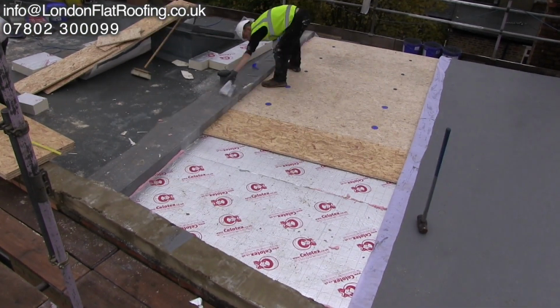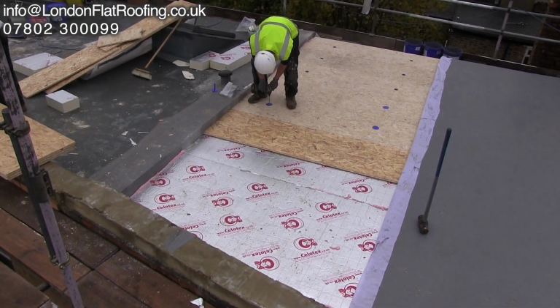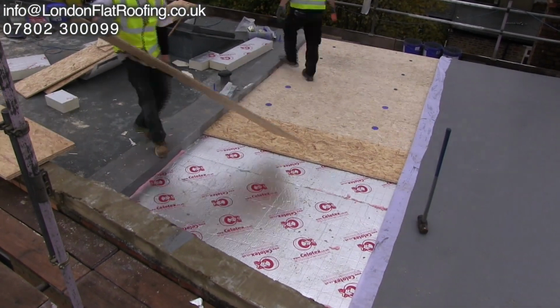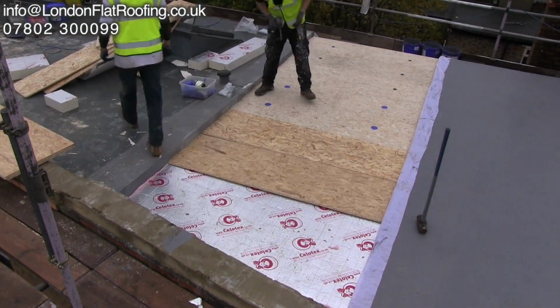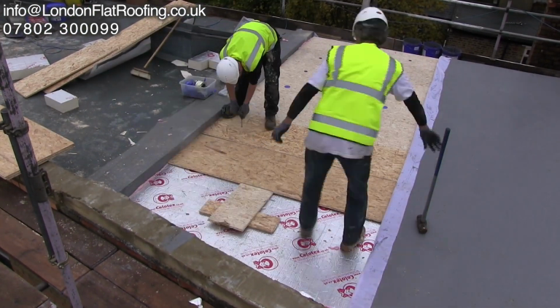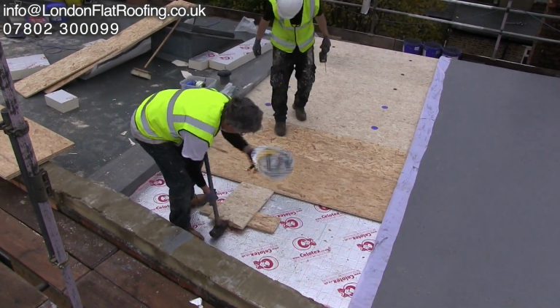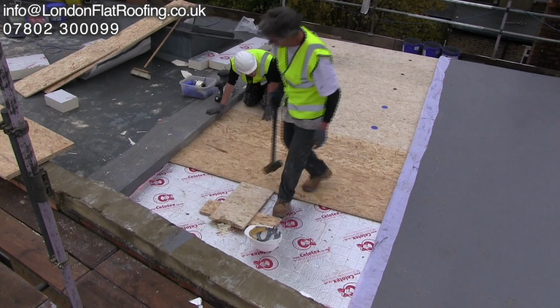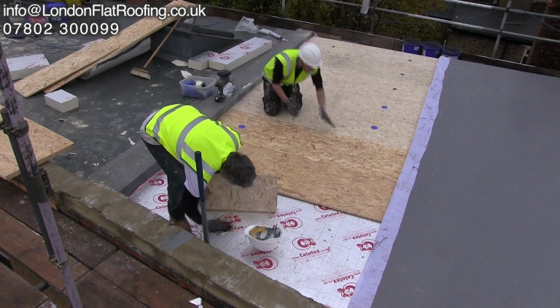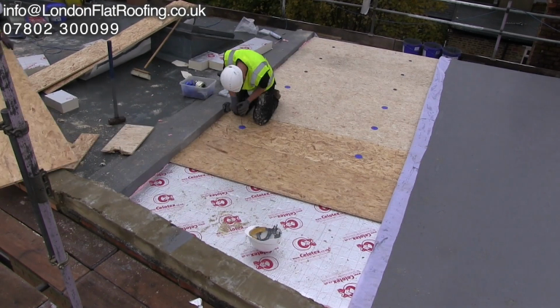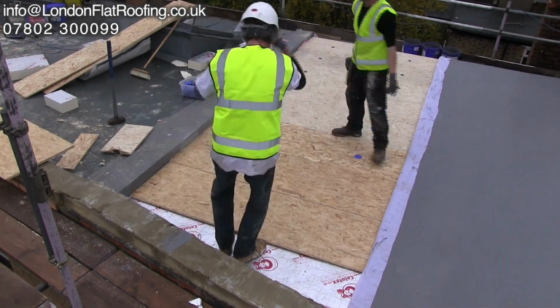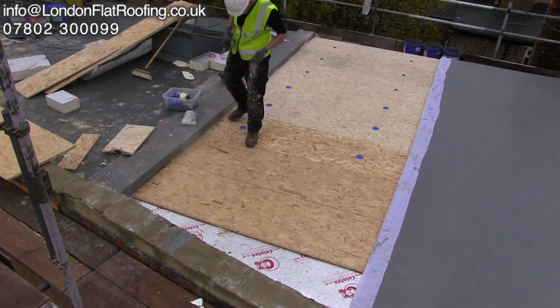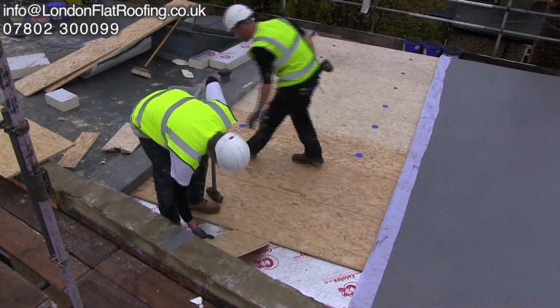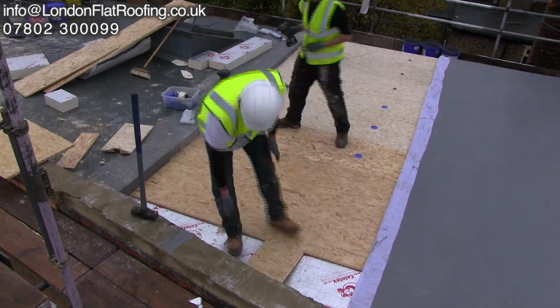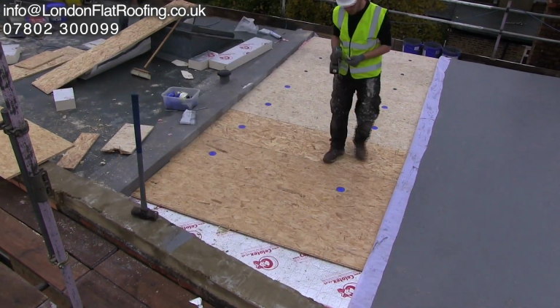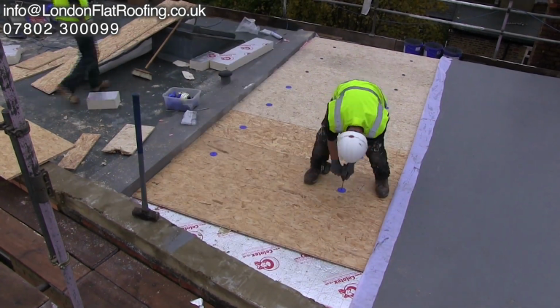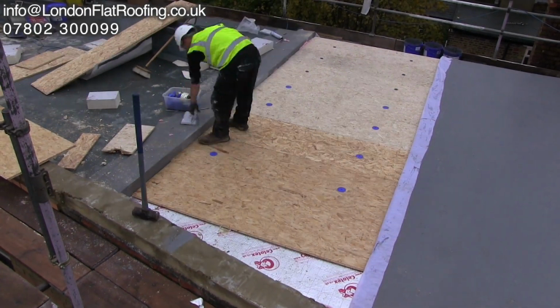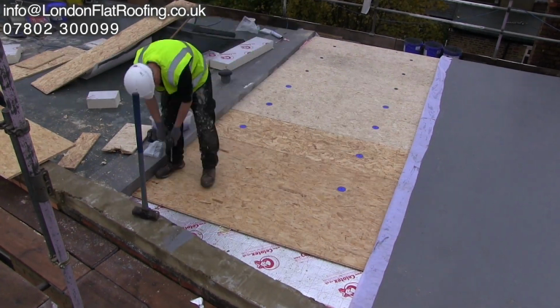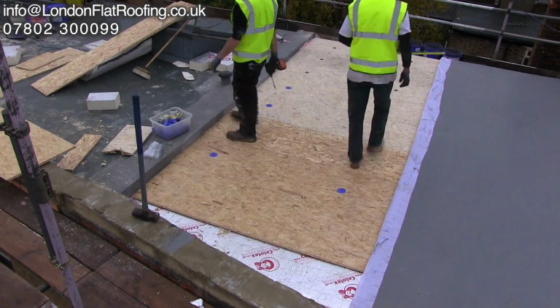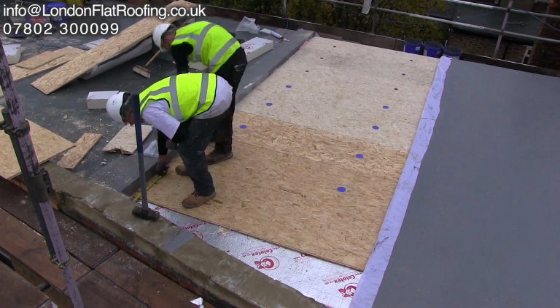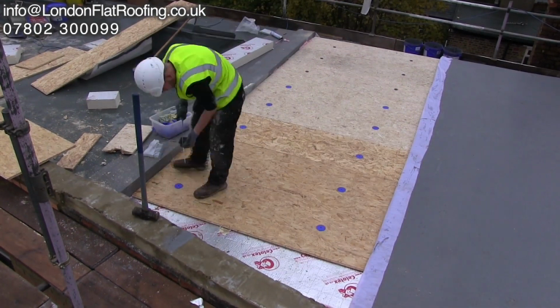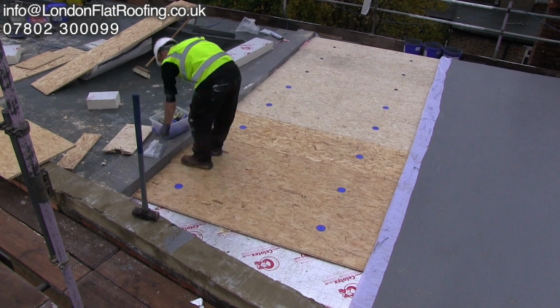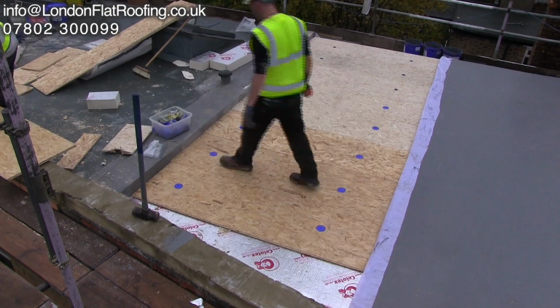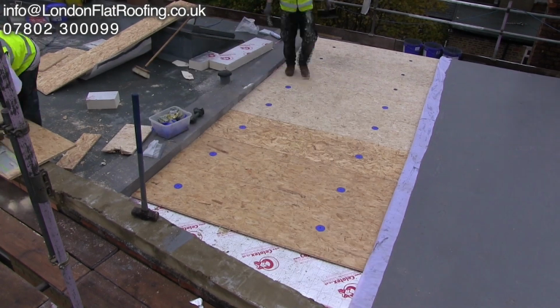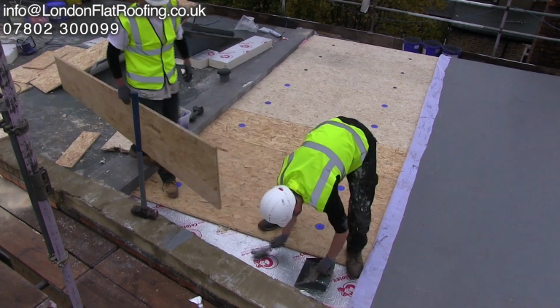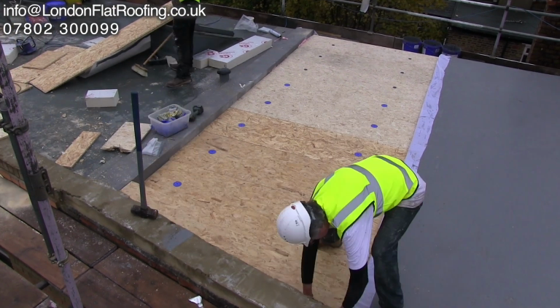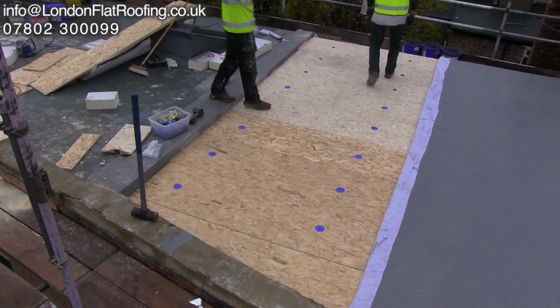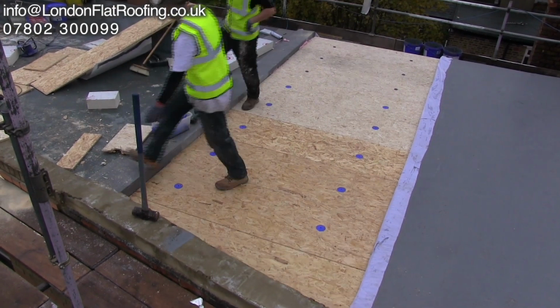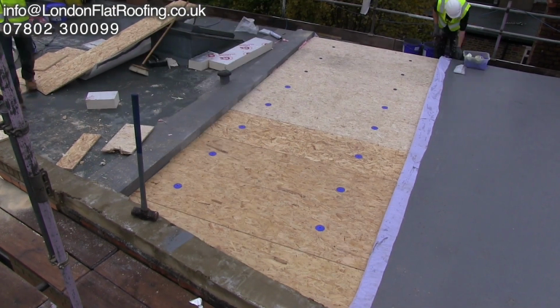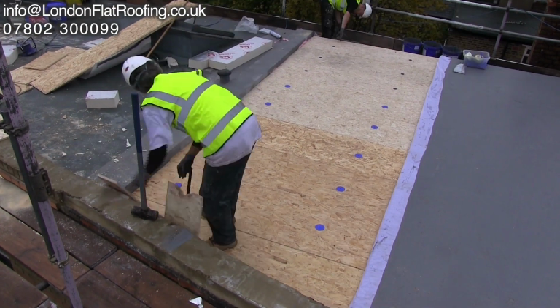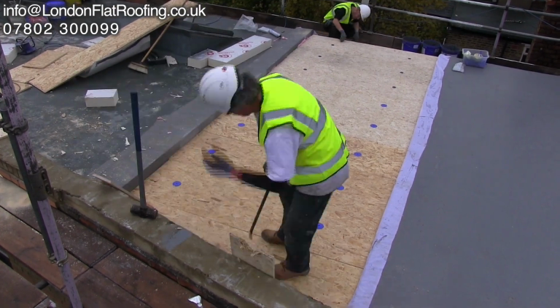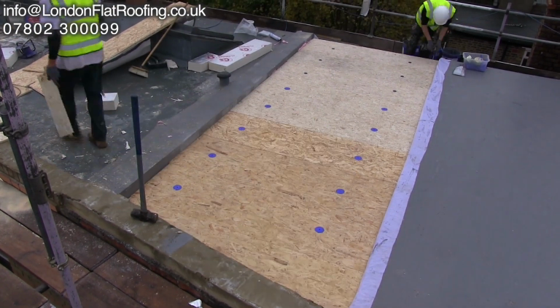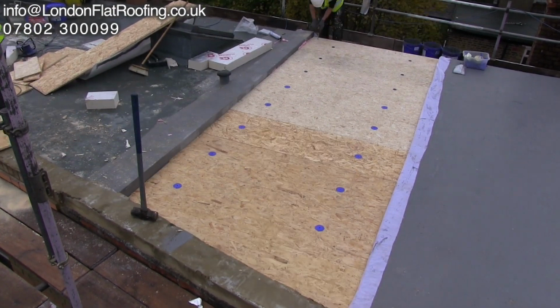There'll be more fixings added to the external edges to stop the wind uplift, but because it's all tongue-and-grooved, it fits together and is very, very securely fixed.